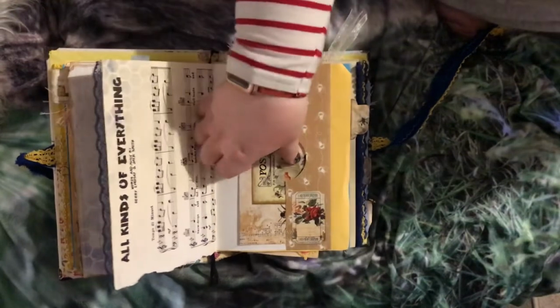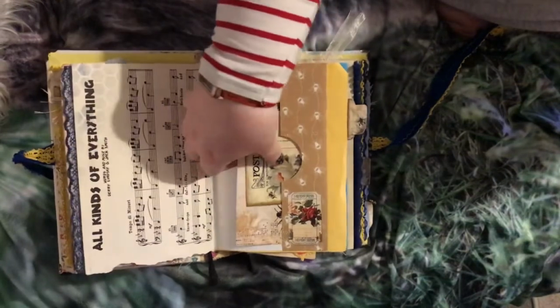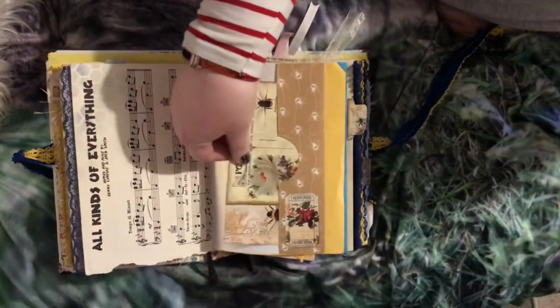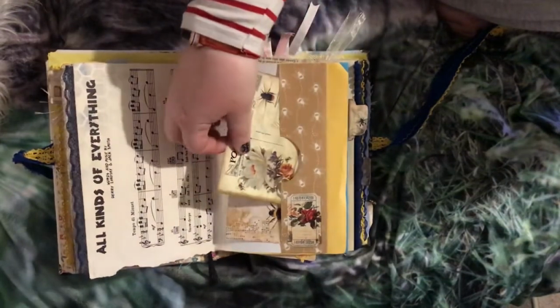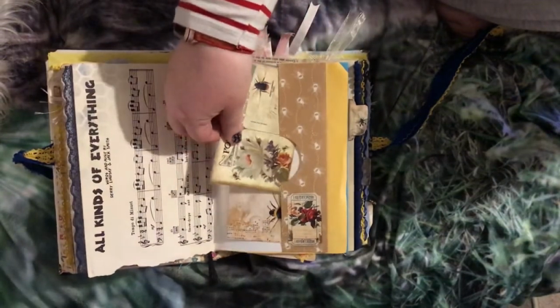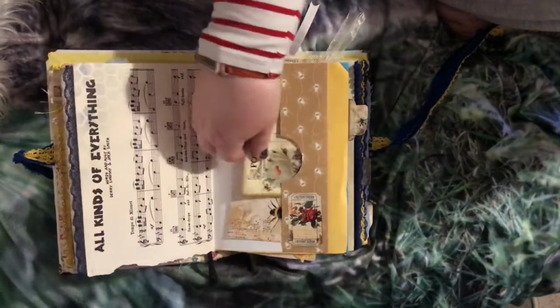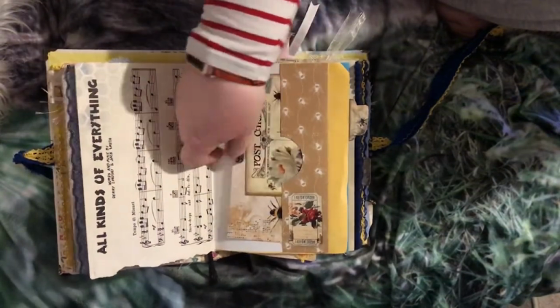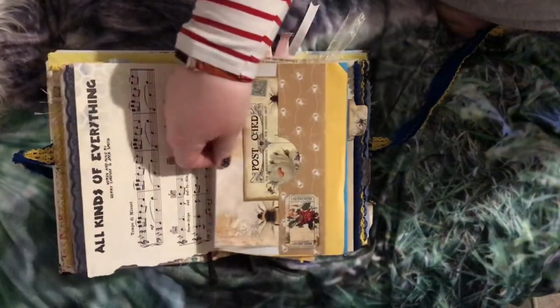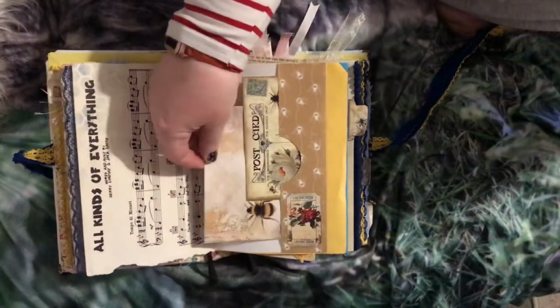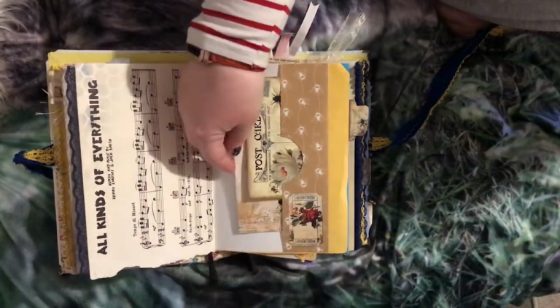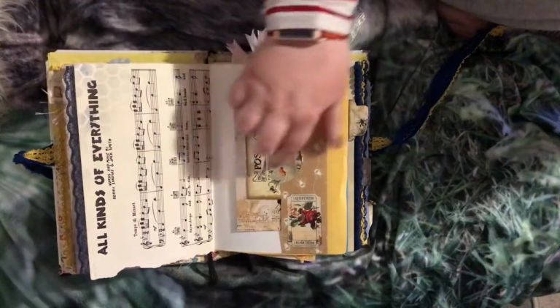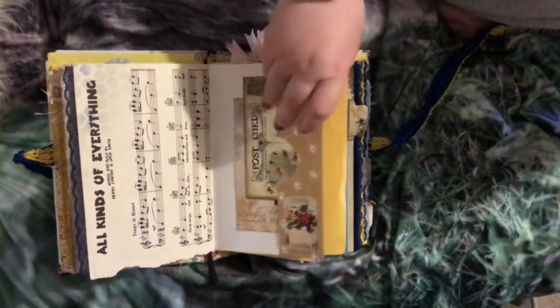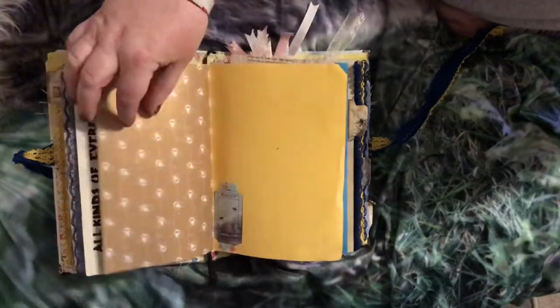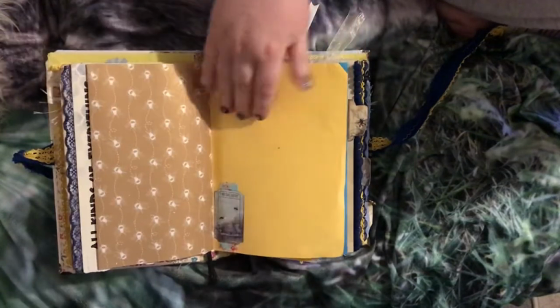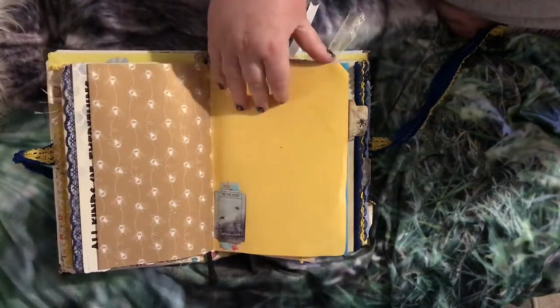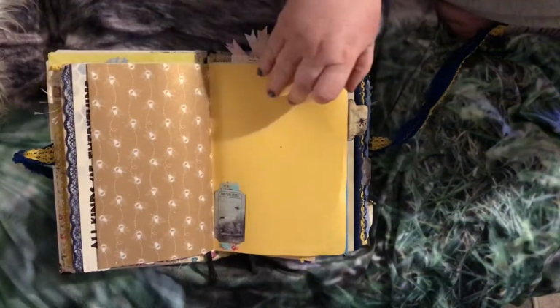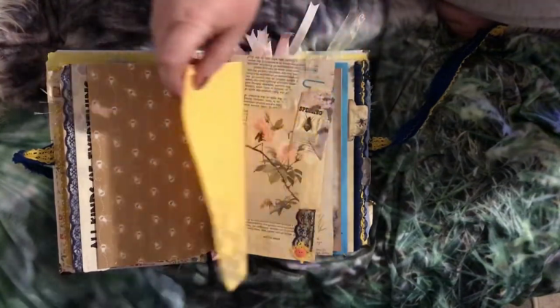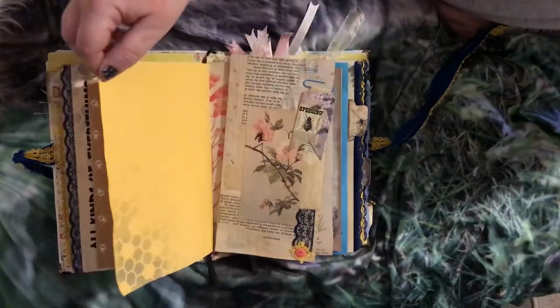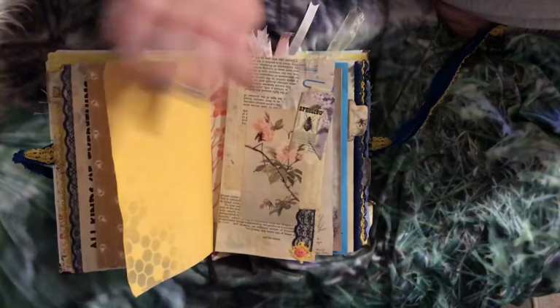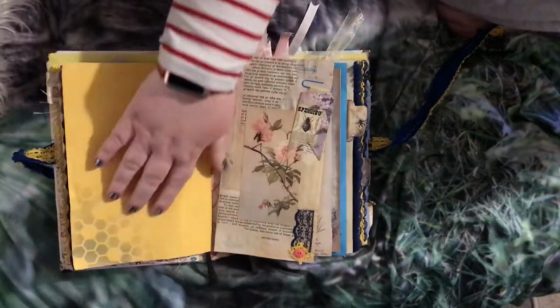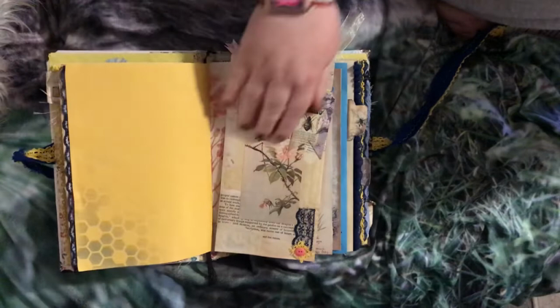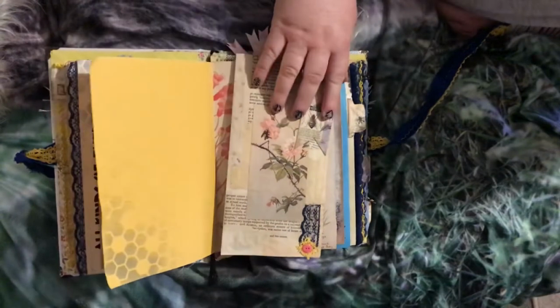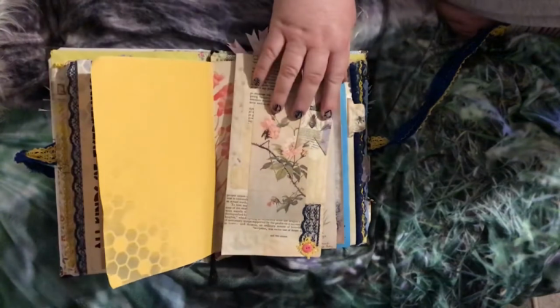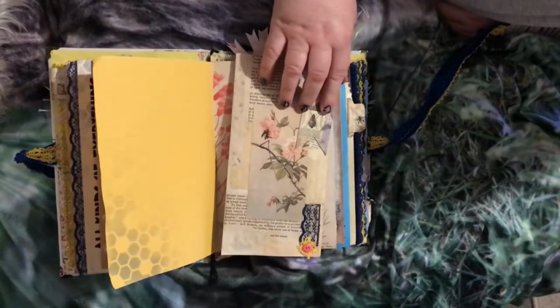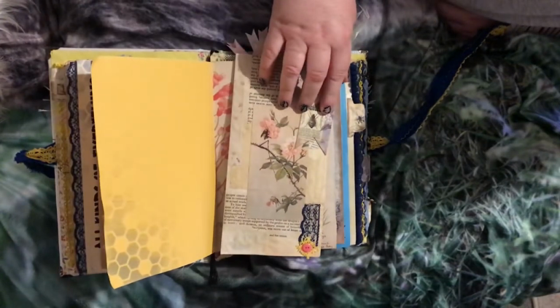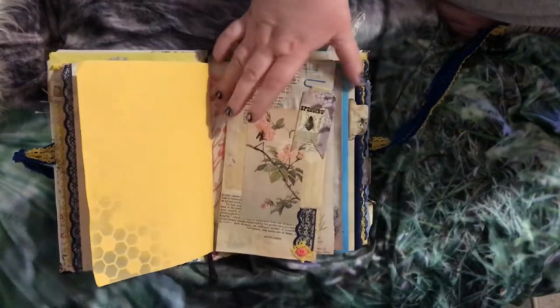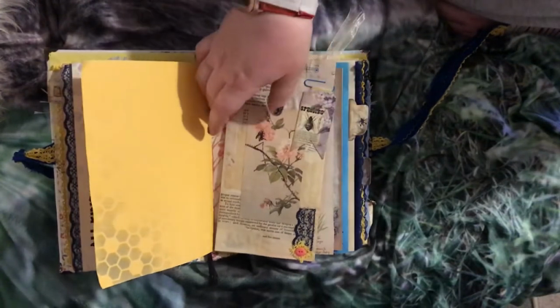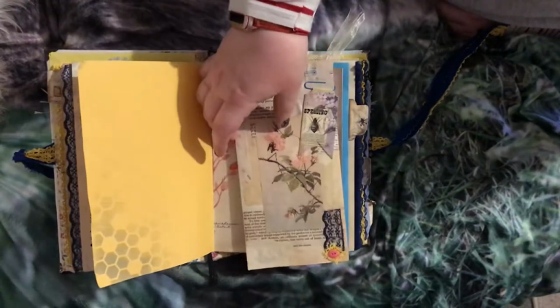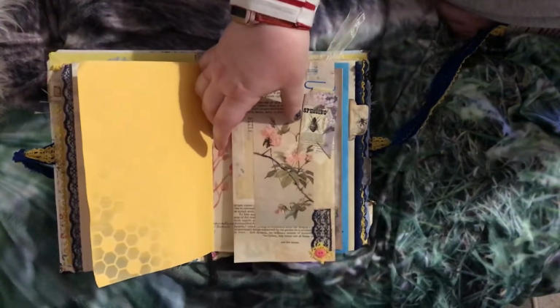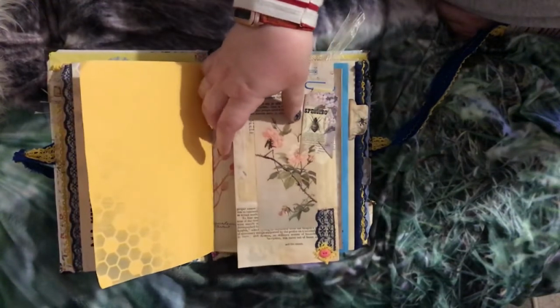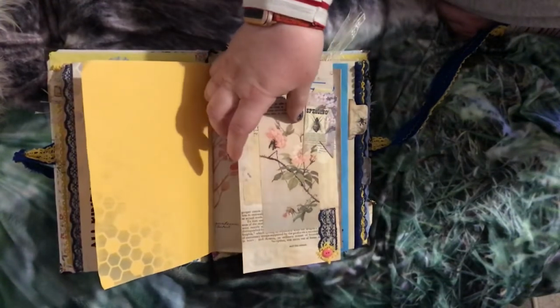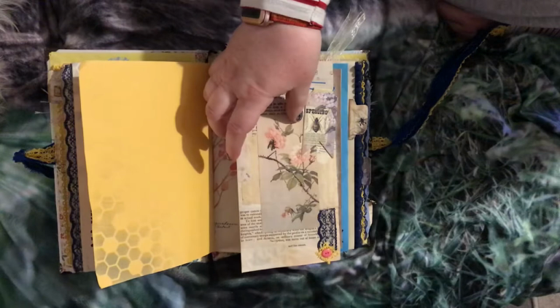In here we have got just a little postcard and a little envelope, again from the Arty Mazes kit. I've just done some stenciling on some of these pages — this is an envelope just clipped on.